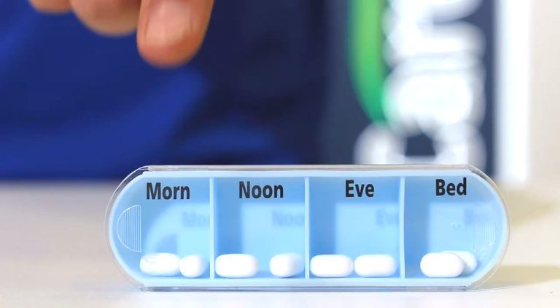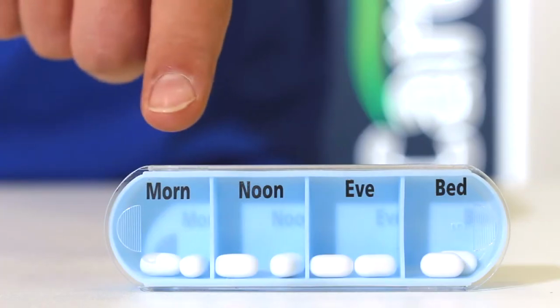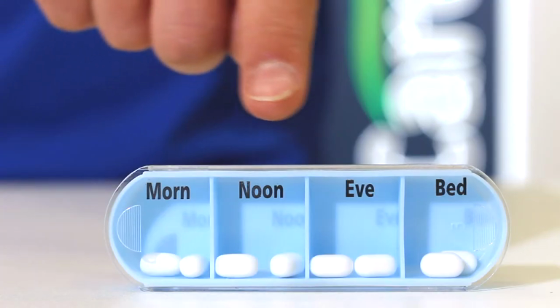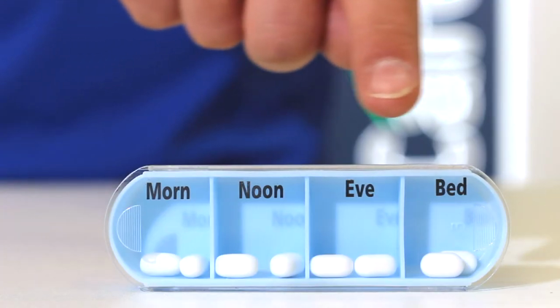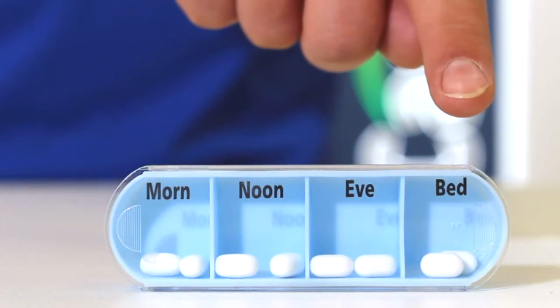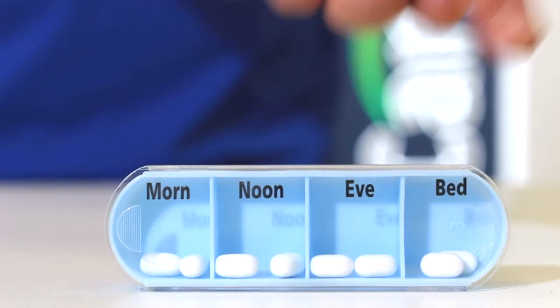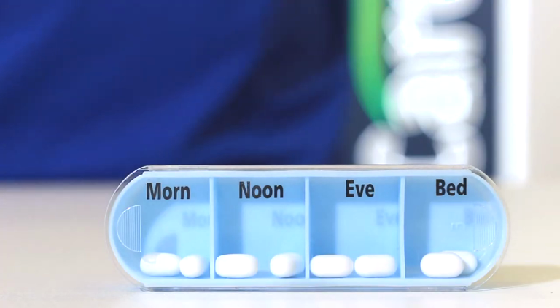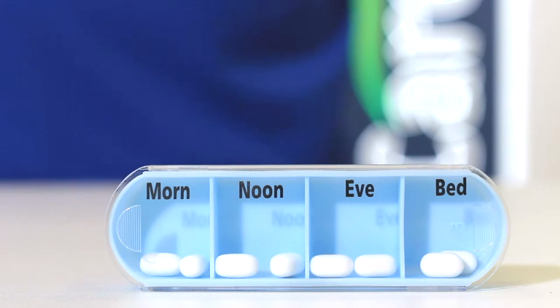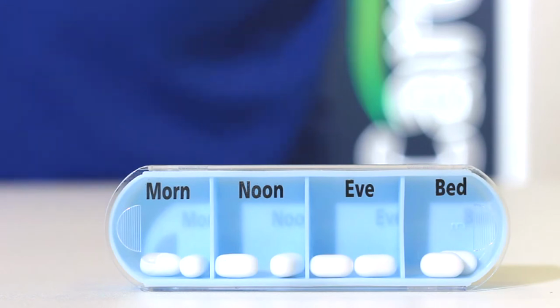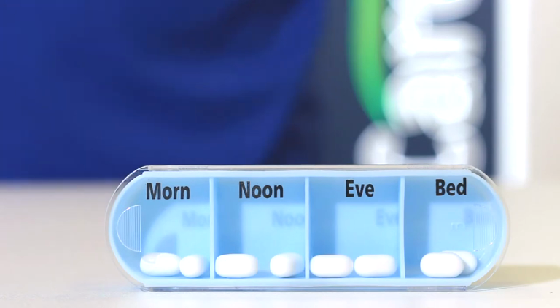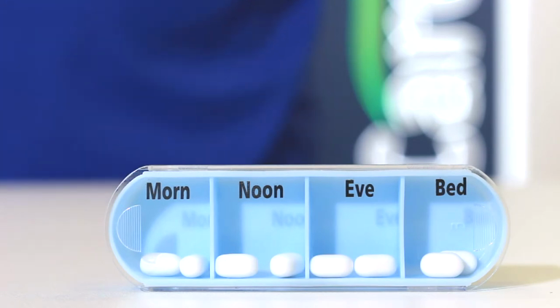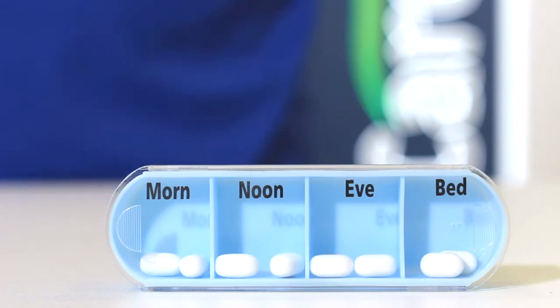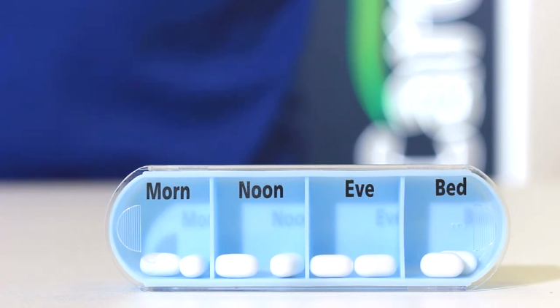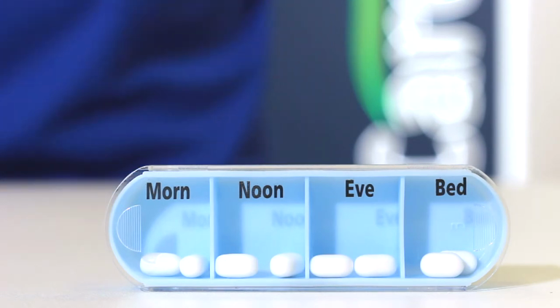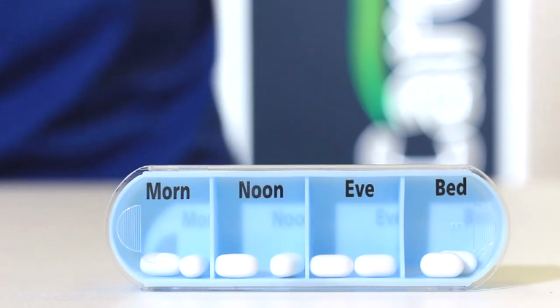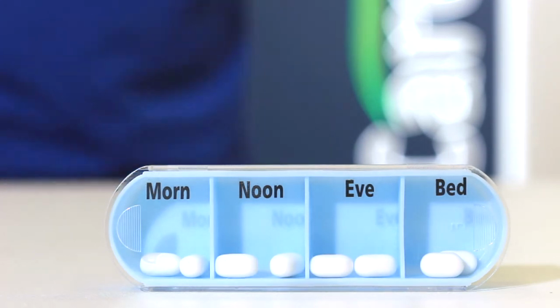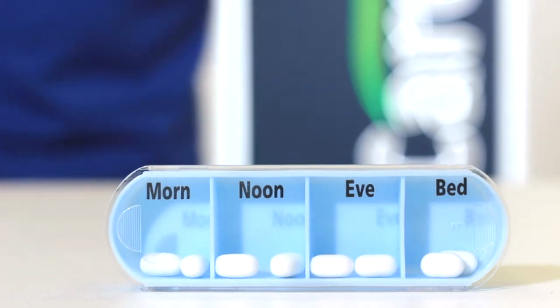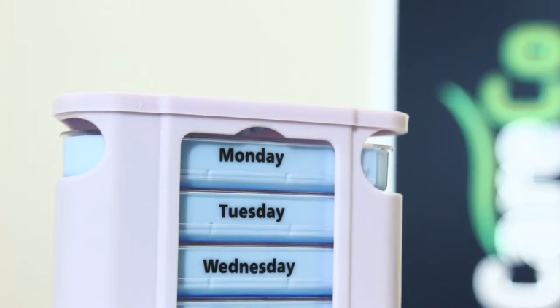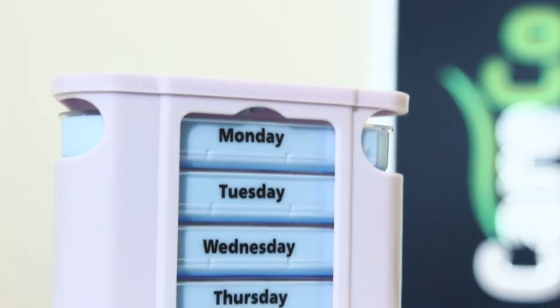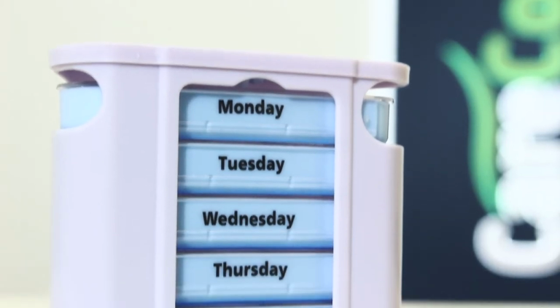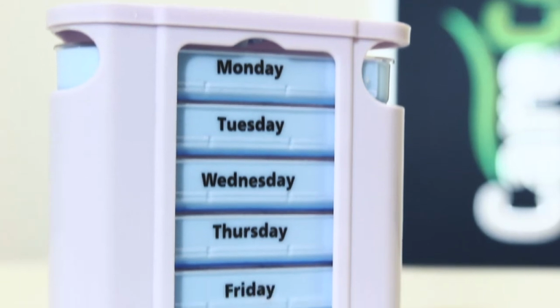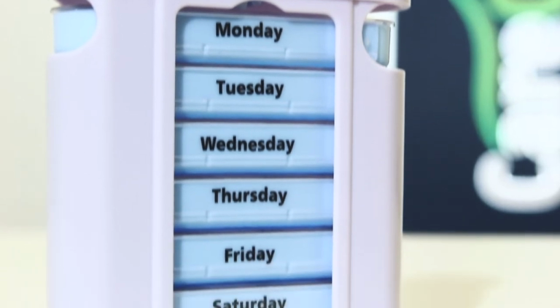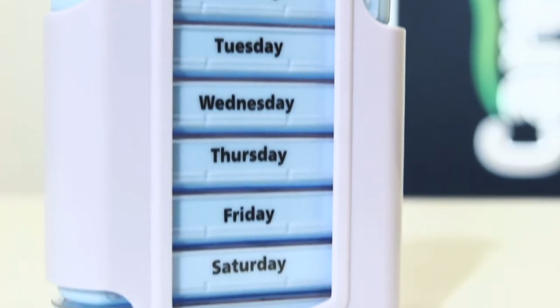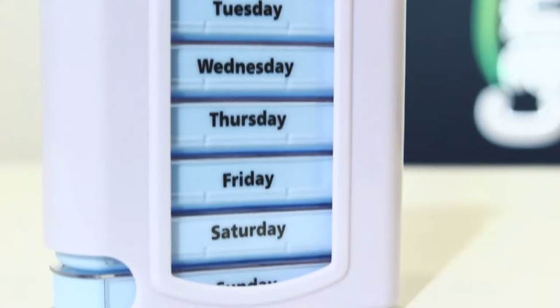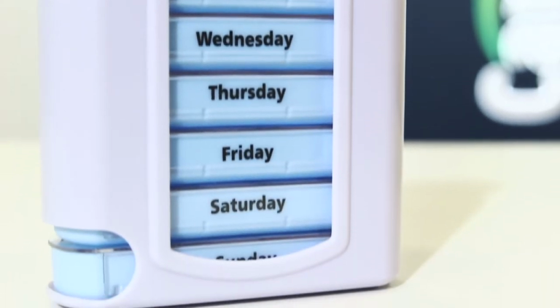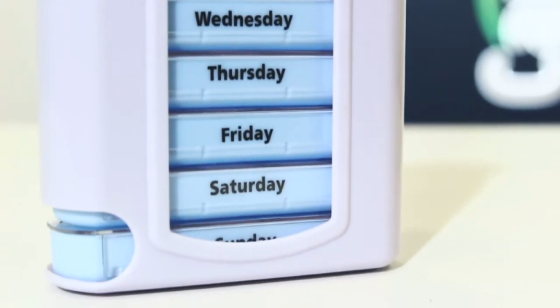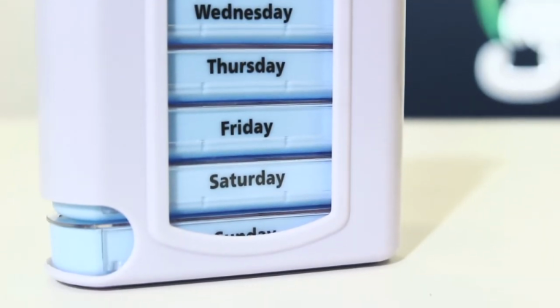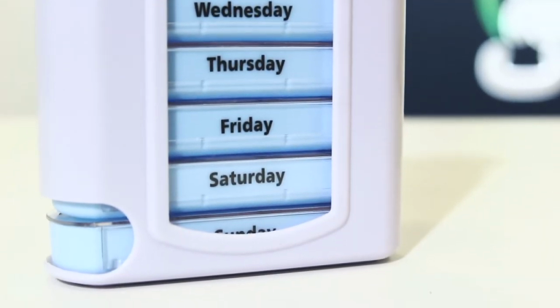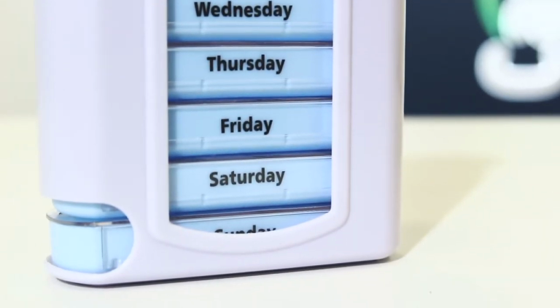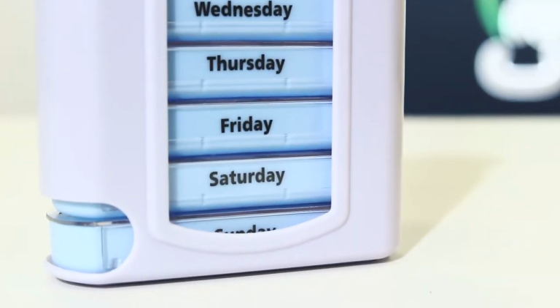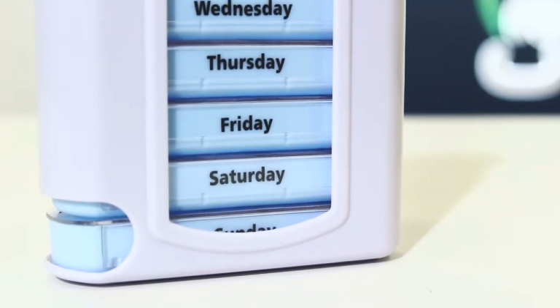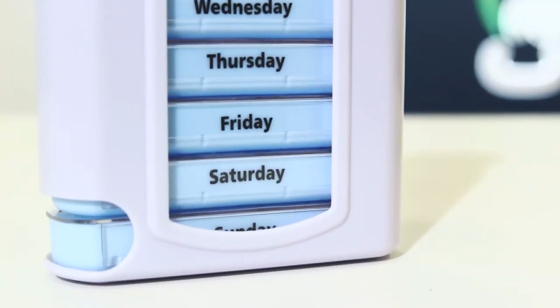This item will ensure that you get the right medication at the right dosage and at the right time of day. The MedPlan 7-Day Stackable Tower is part of the wider range of pill organisers from Careco.